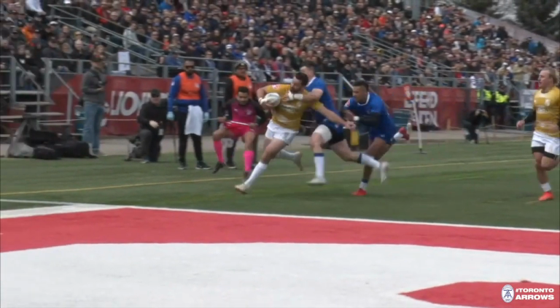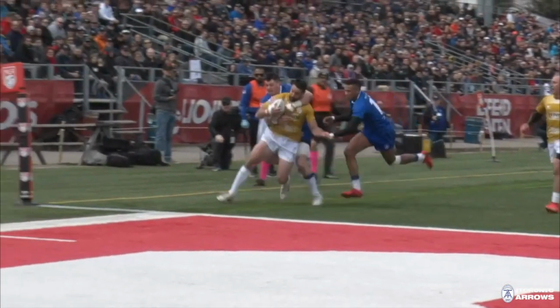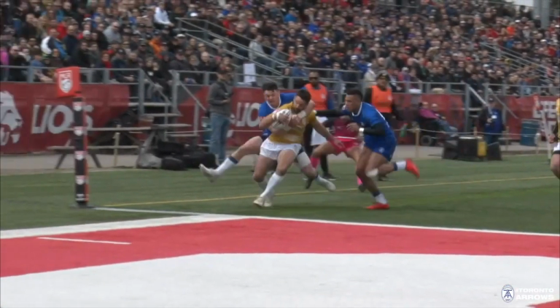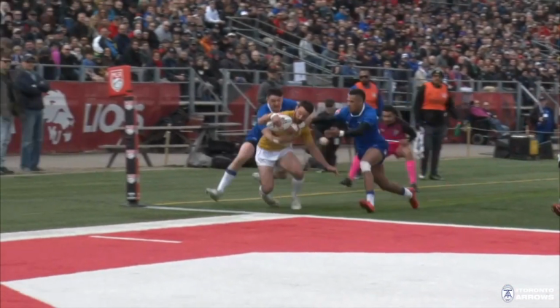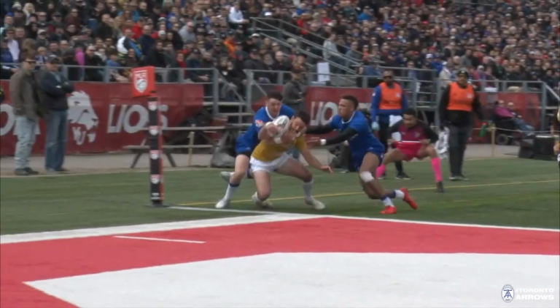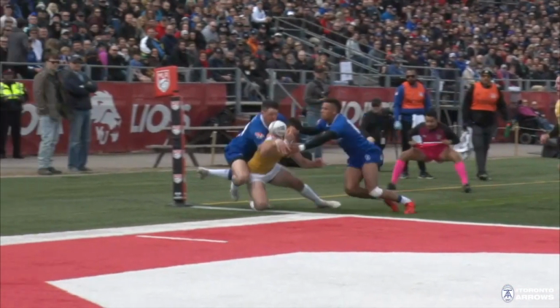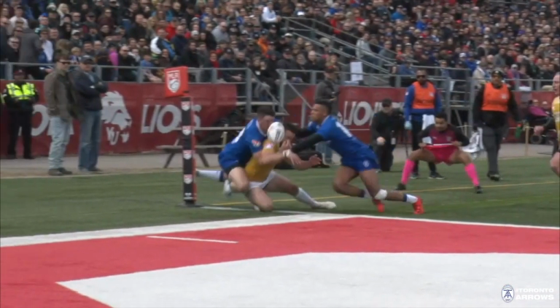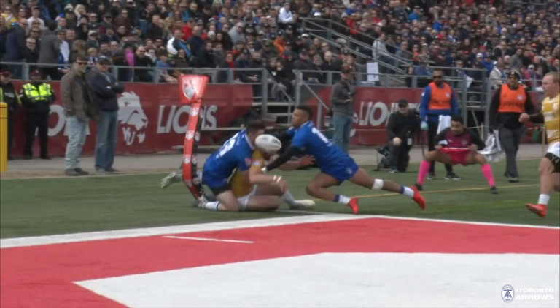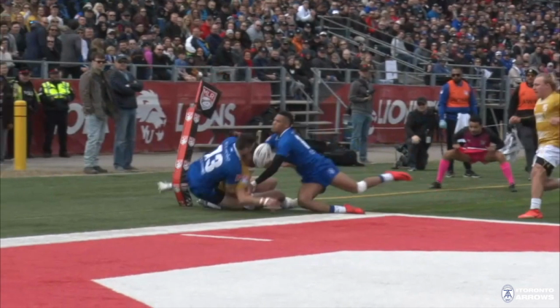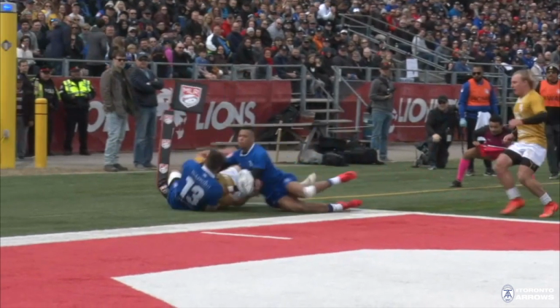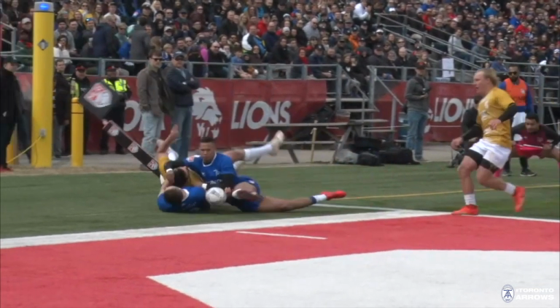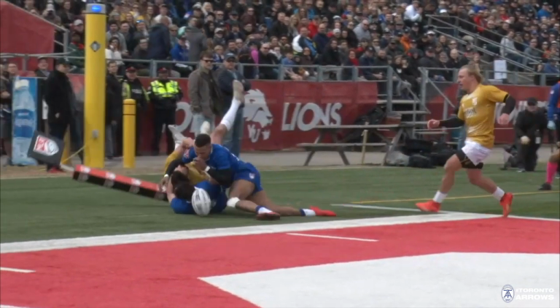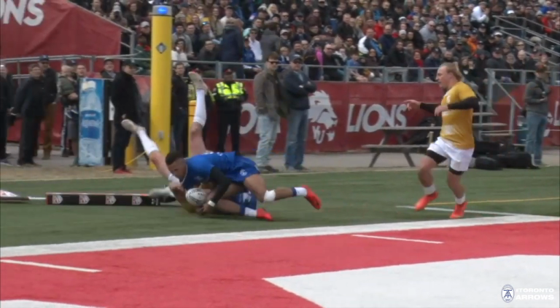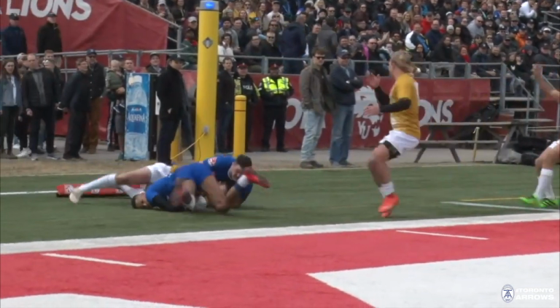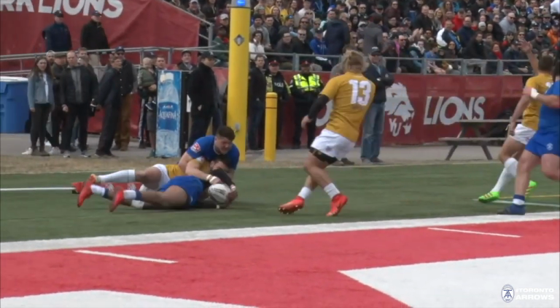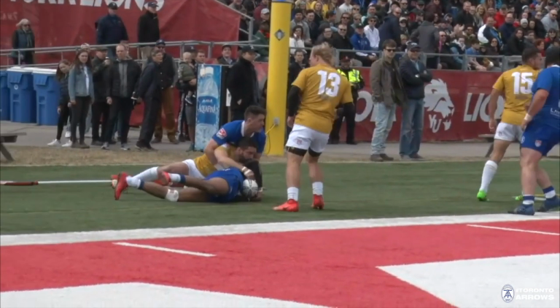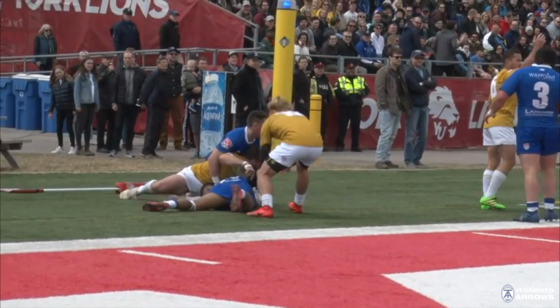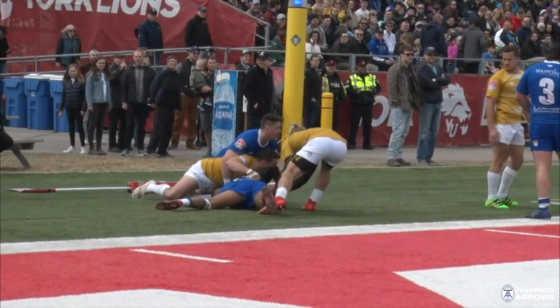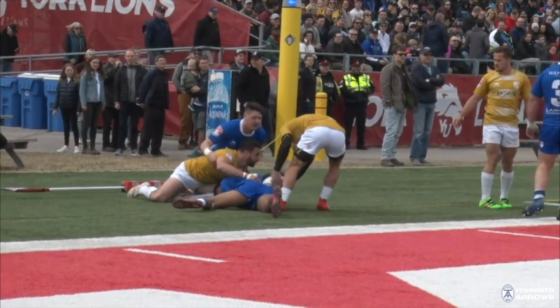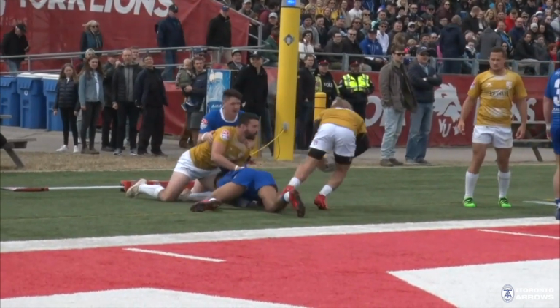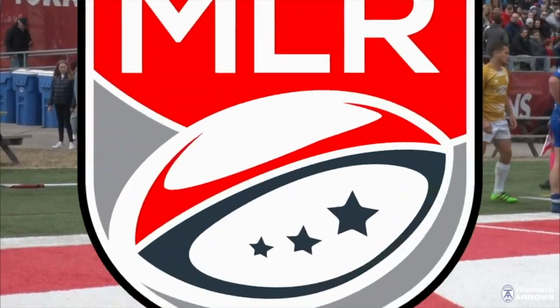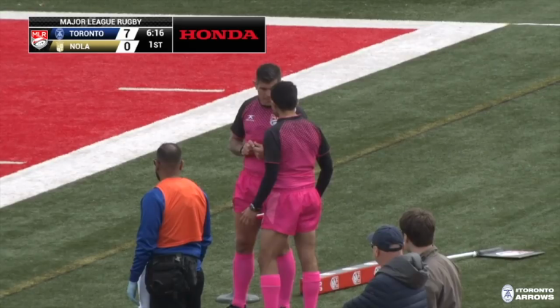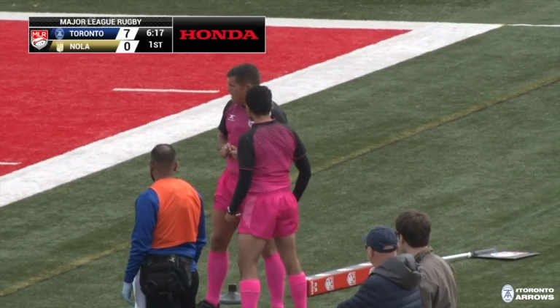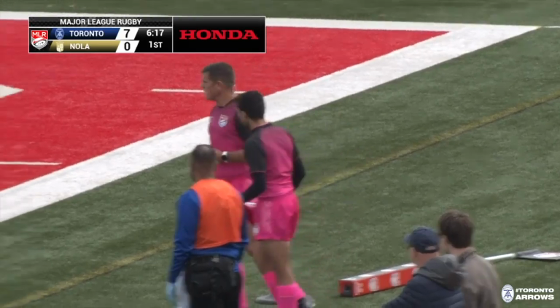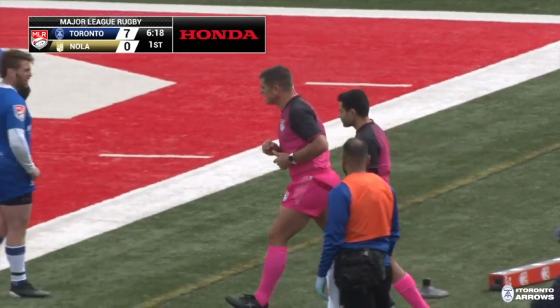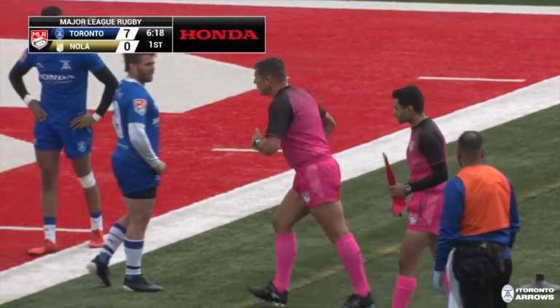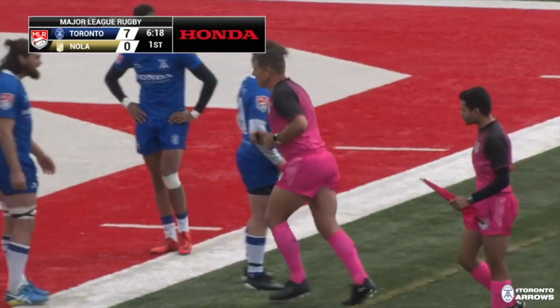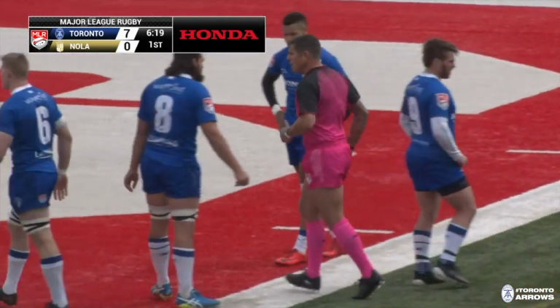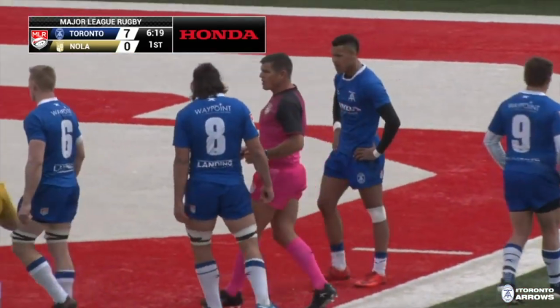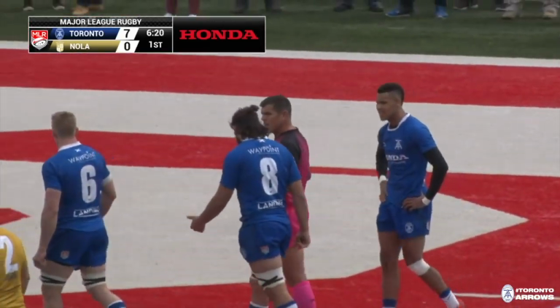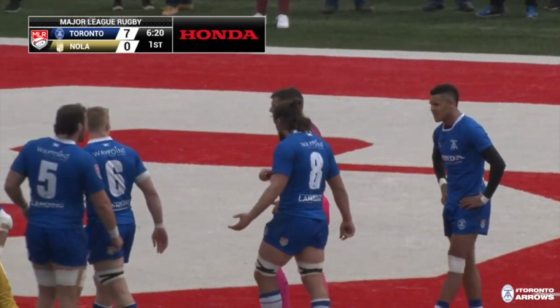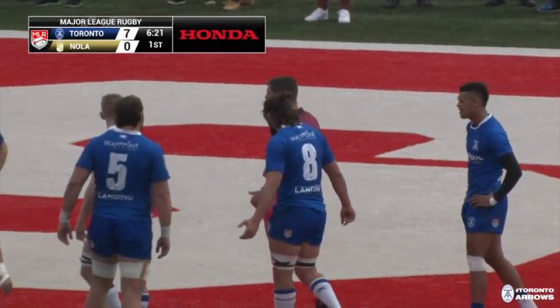Take another look here at the replay. Maupin — is he able to get it down? No. Well defended by Toronto, able to dislodge it. See that back line — so talented for Nola Gold.